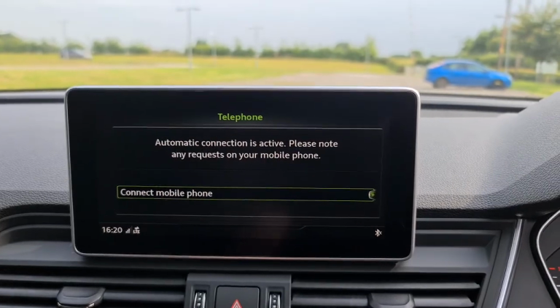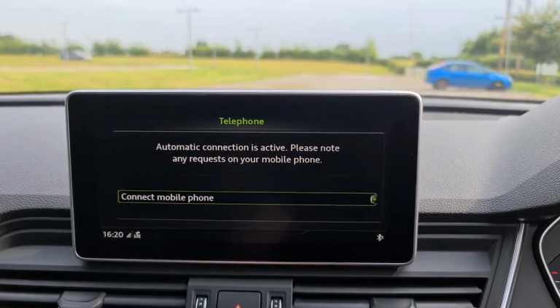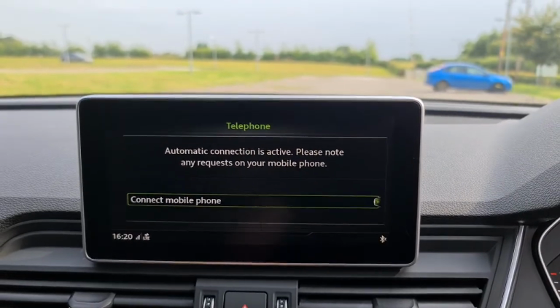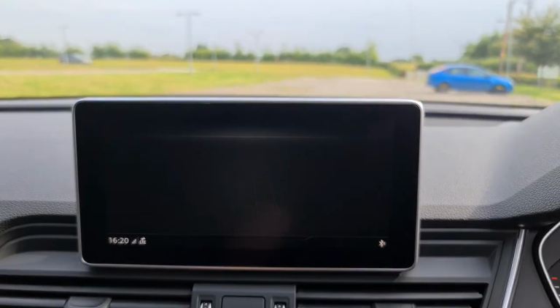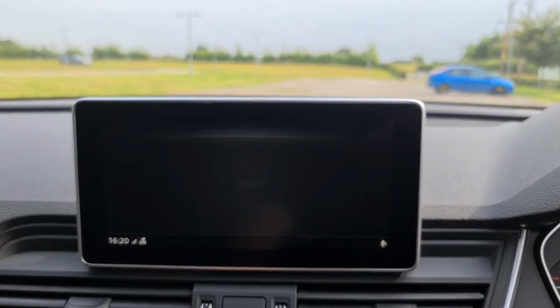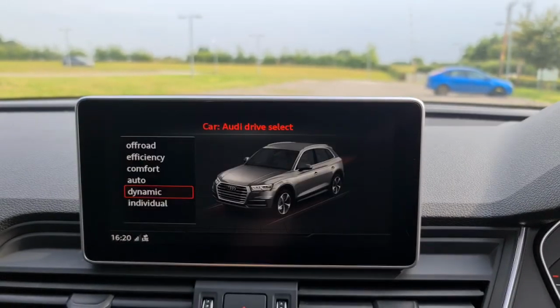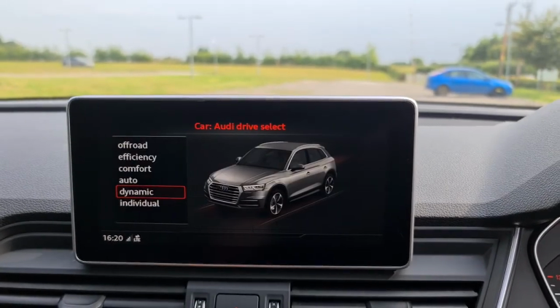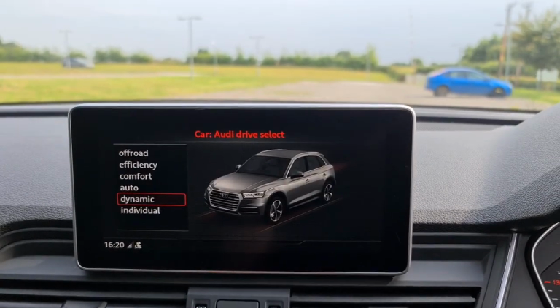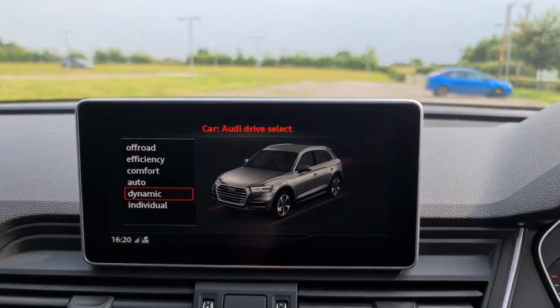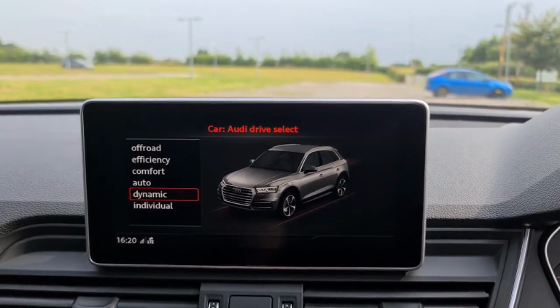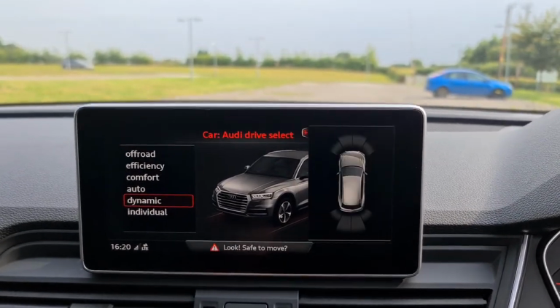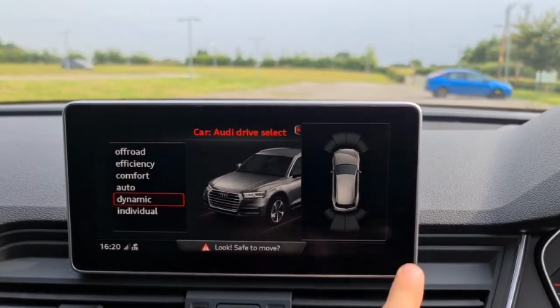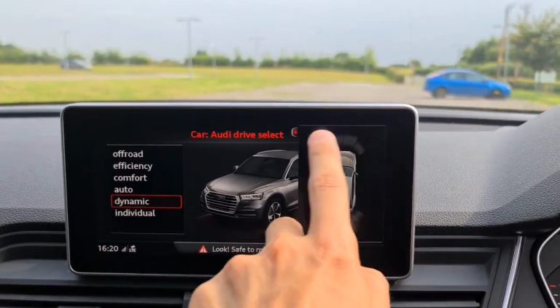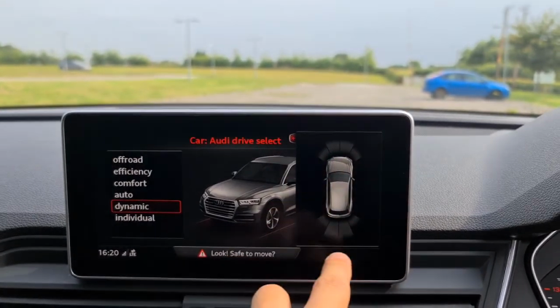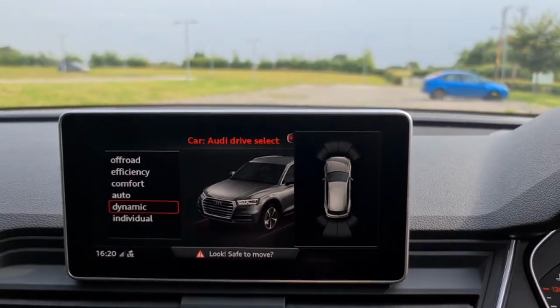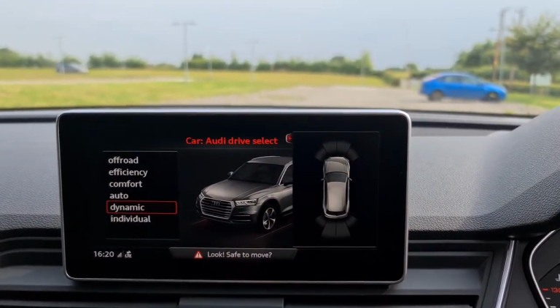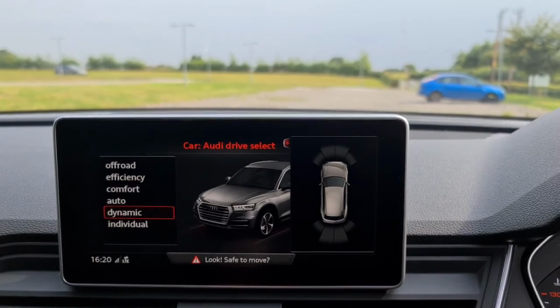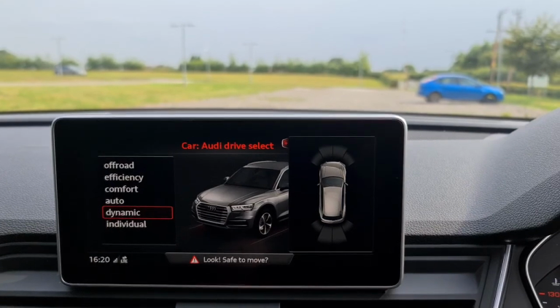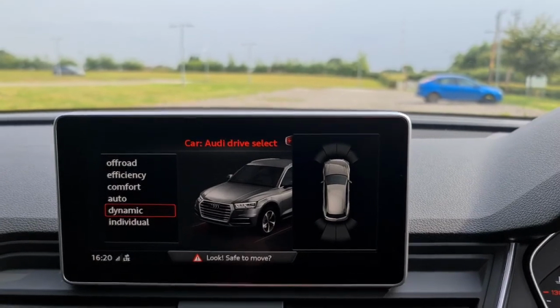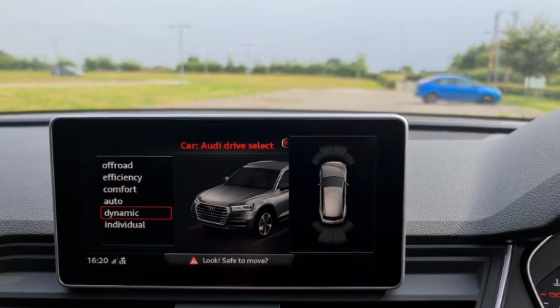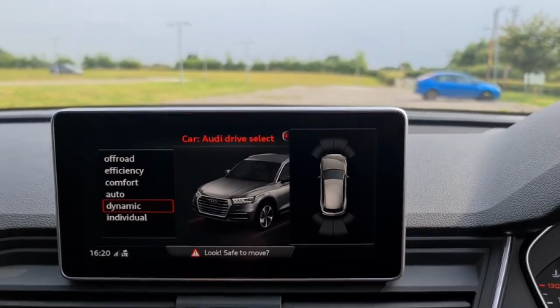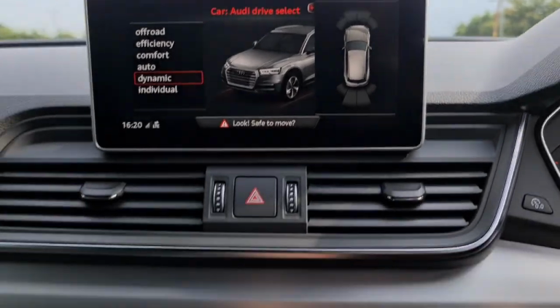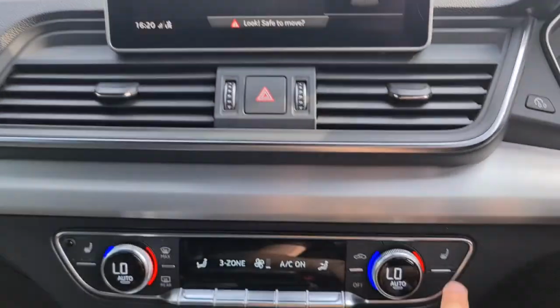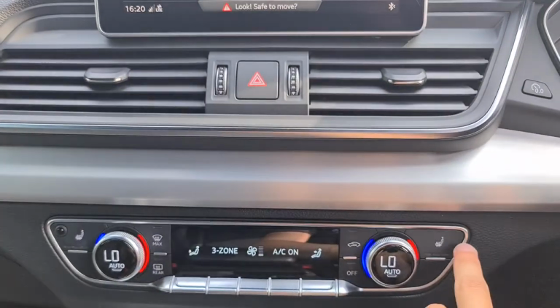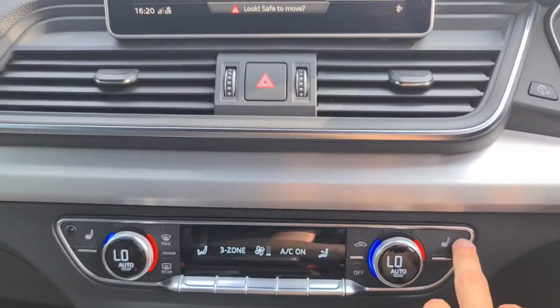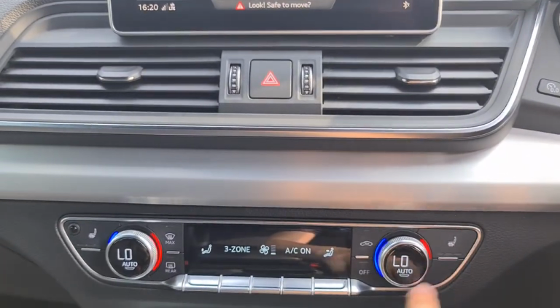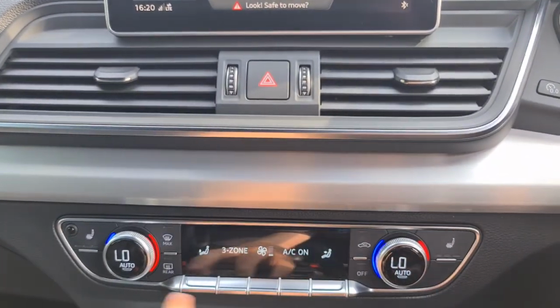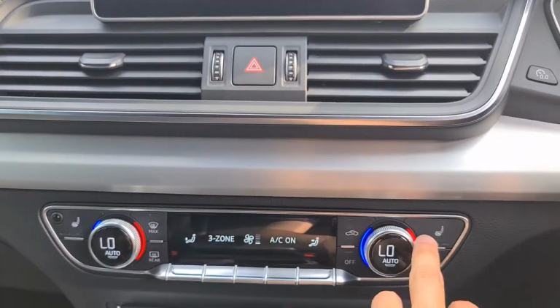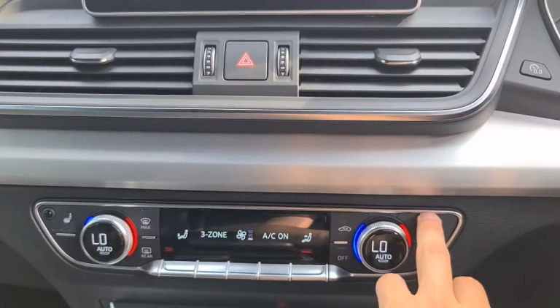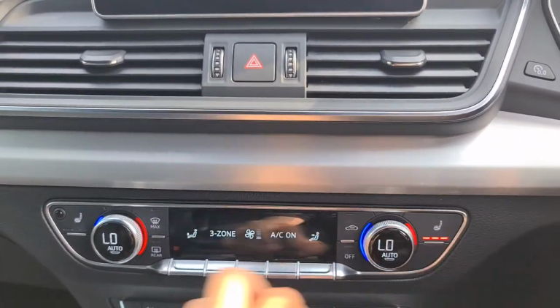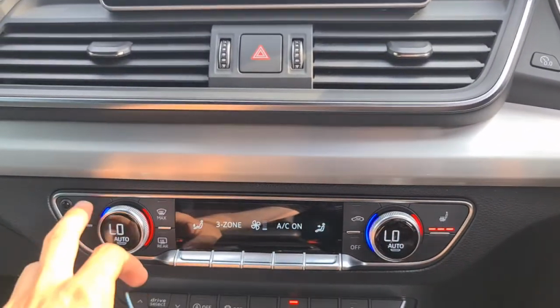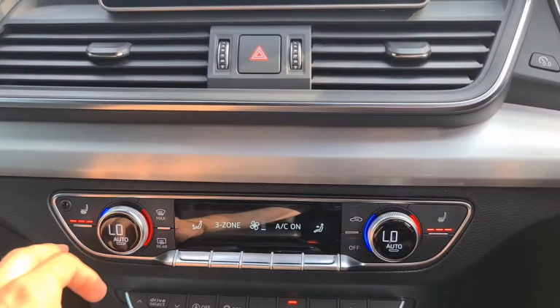You have different drive modes. If you put it into reverse, you've also got your parking sensors show up on the right hand side as well. You've also got your three zone climate control and front heated seats.